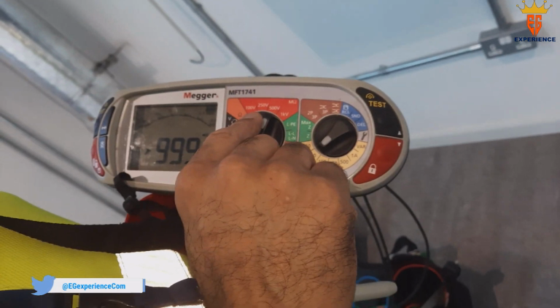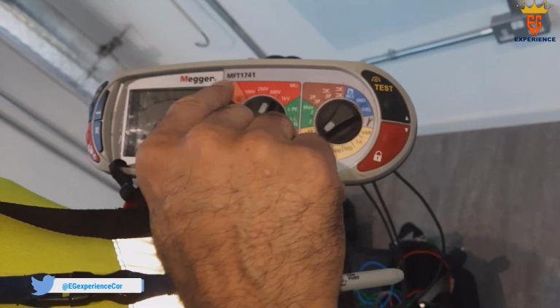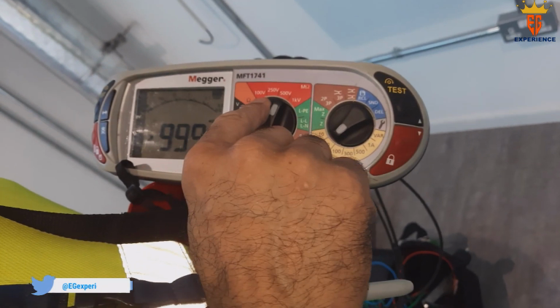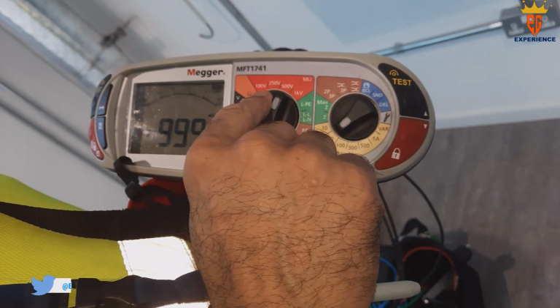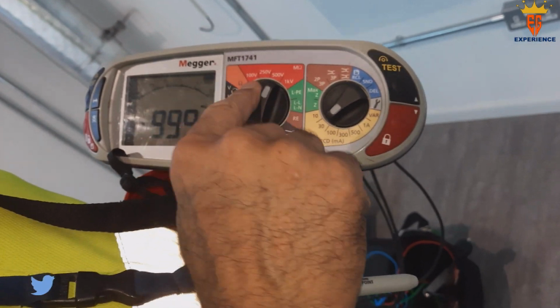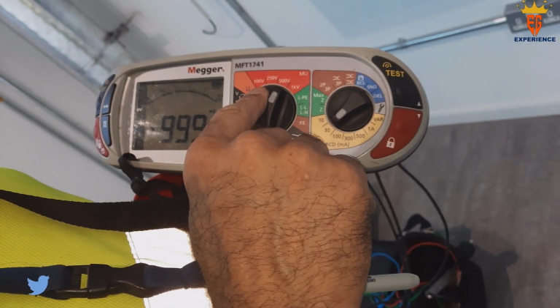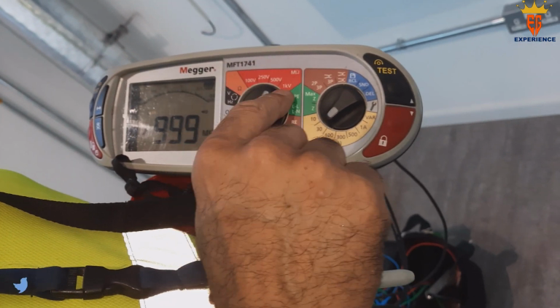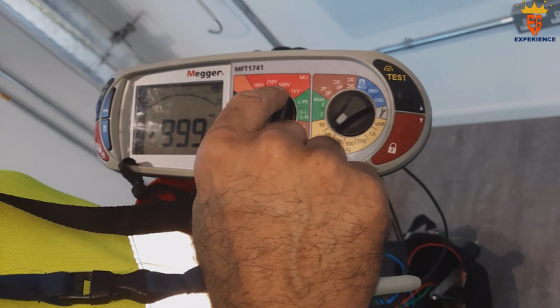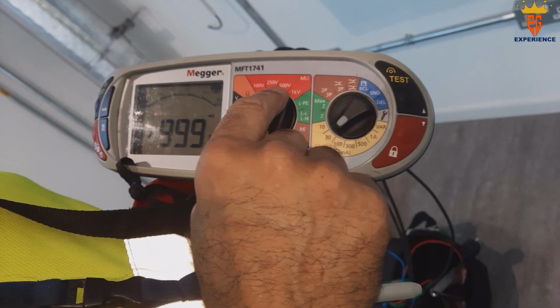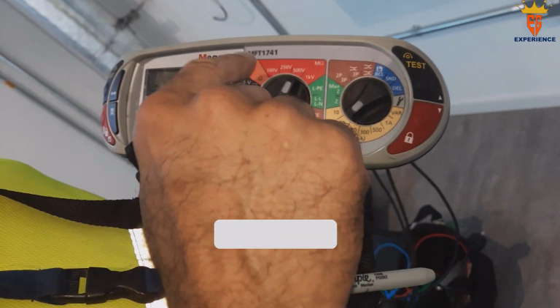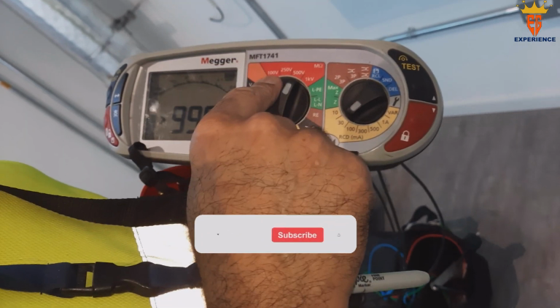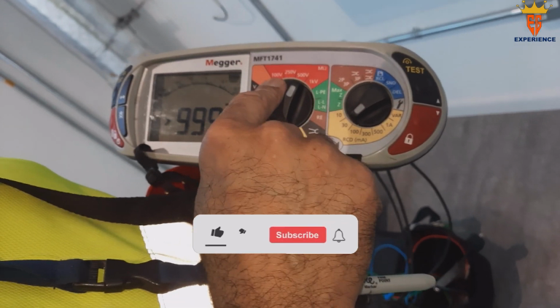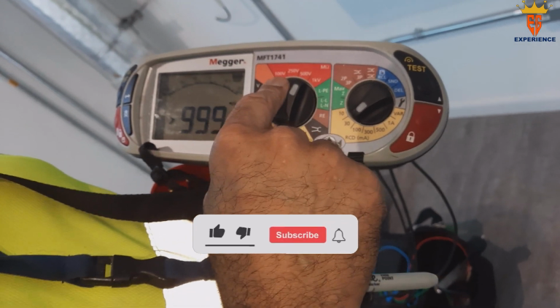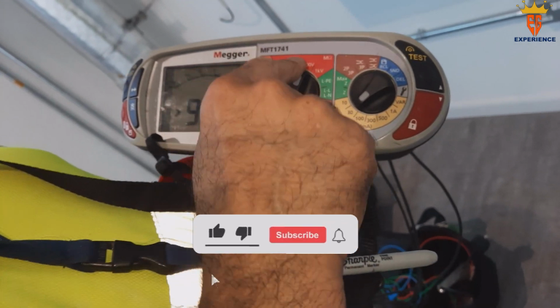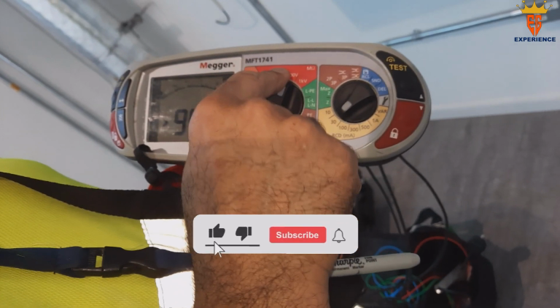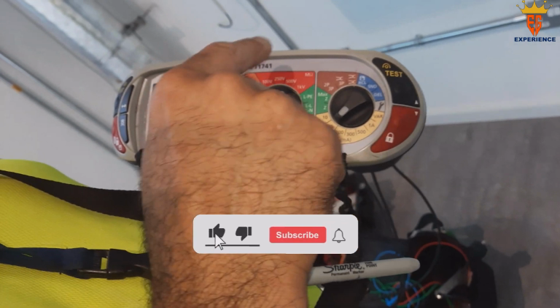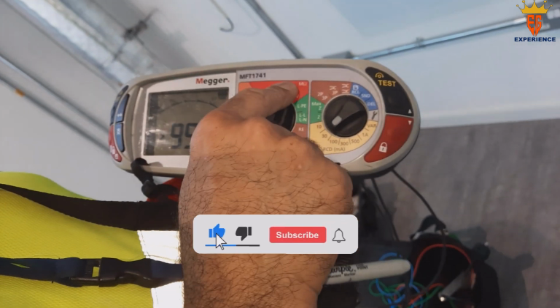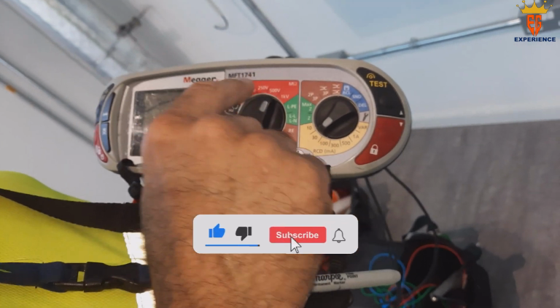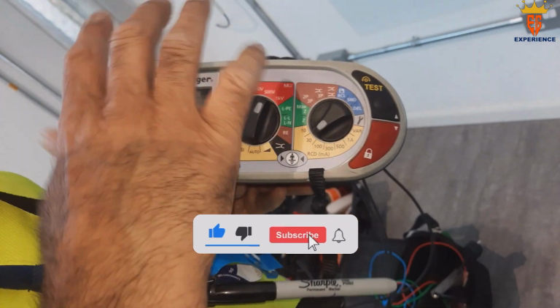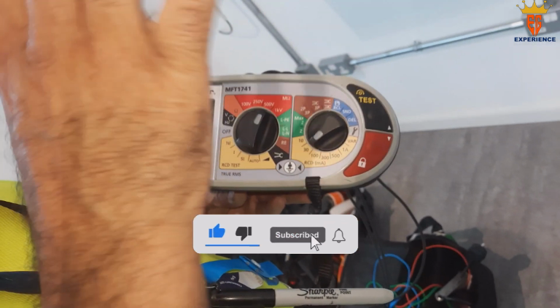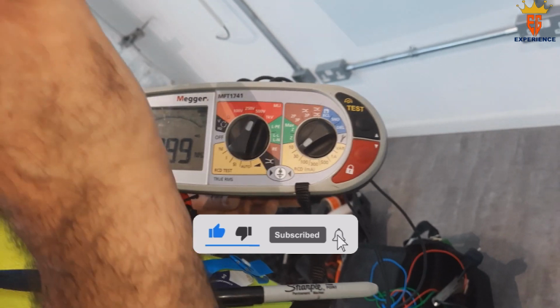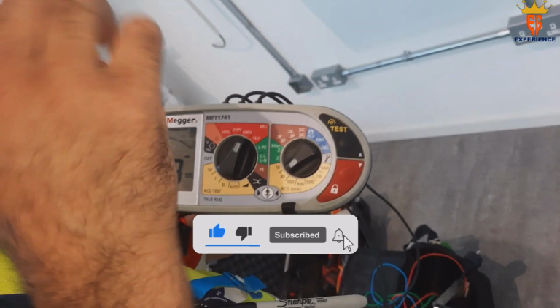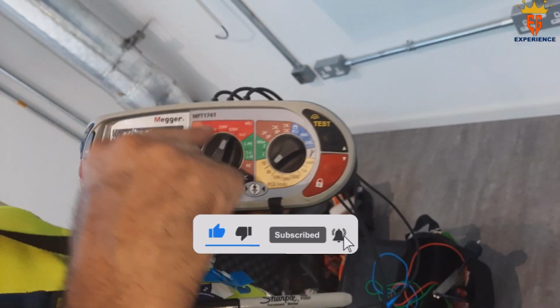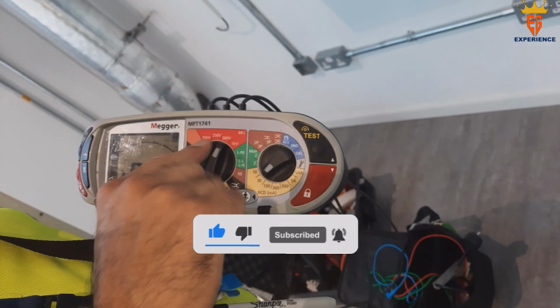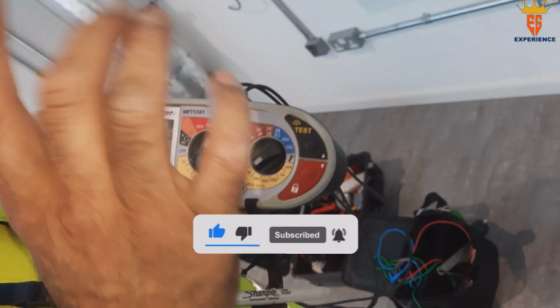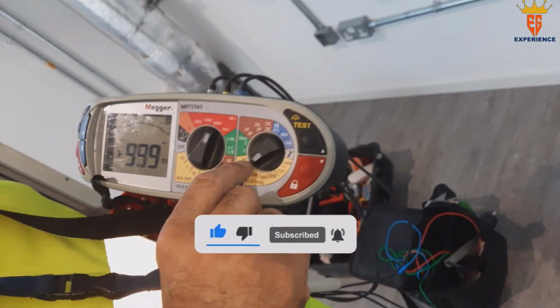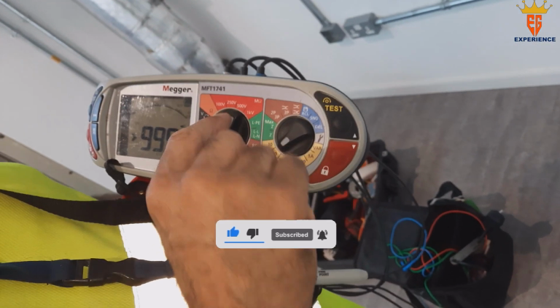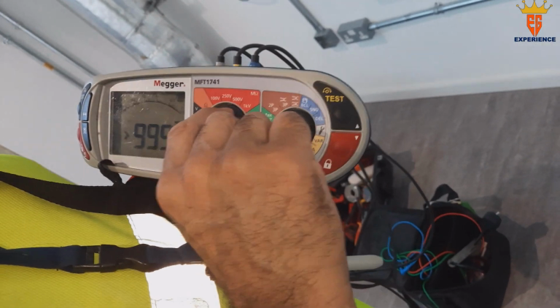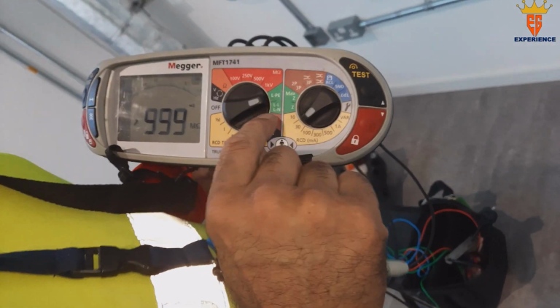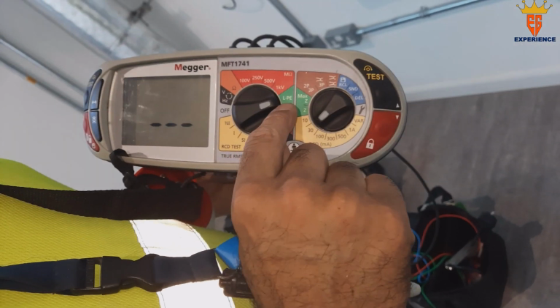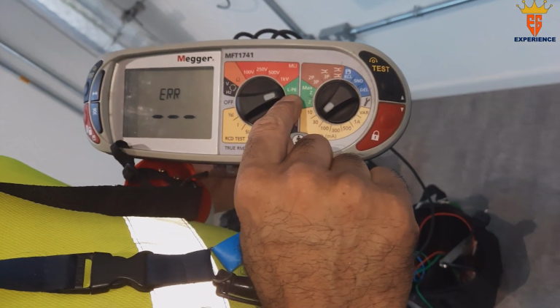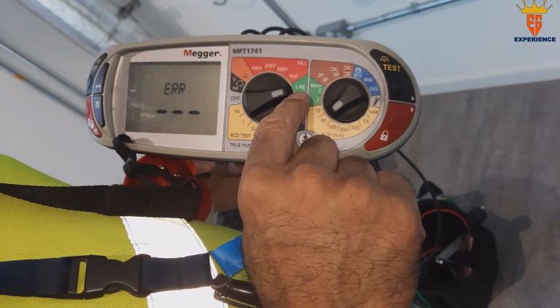I always test at 100V first, then 250V, then 1000V. Because if there's something you've missed, the lower voltage will tell you. Then you have loop testing.